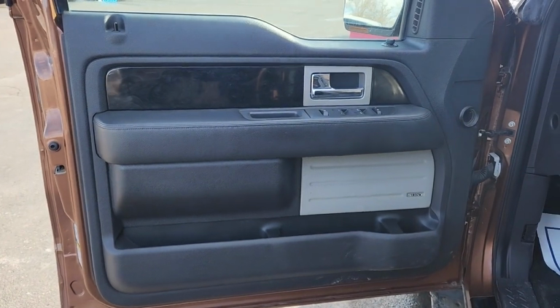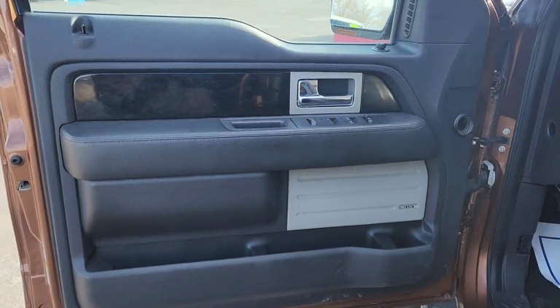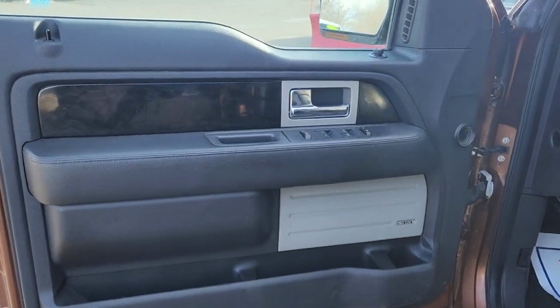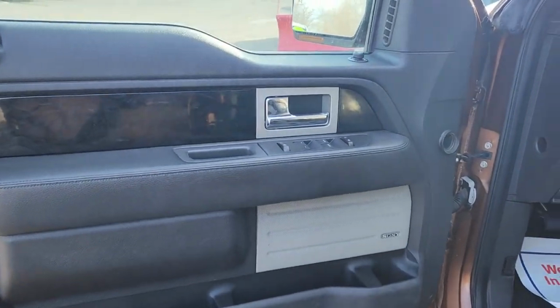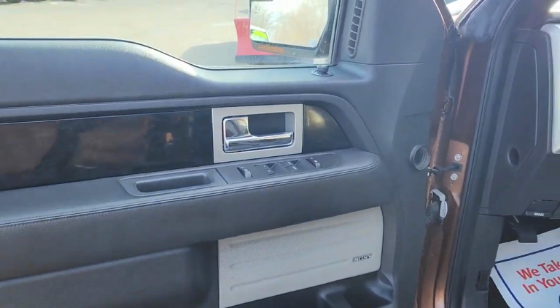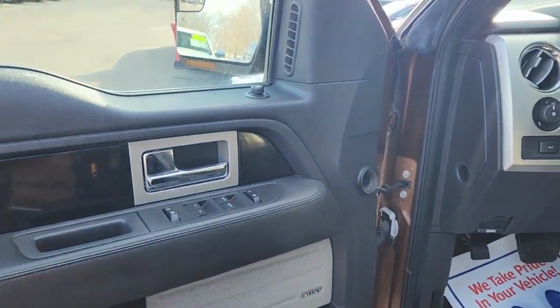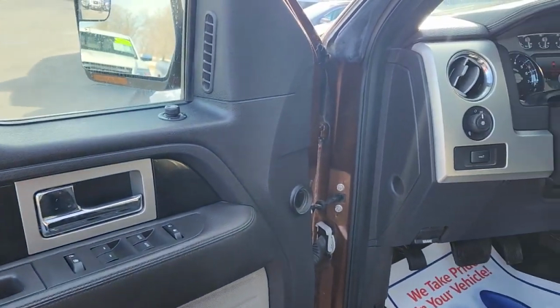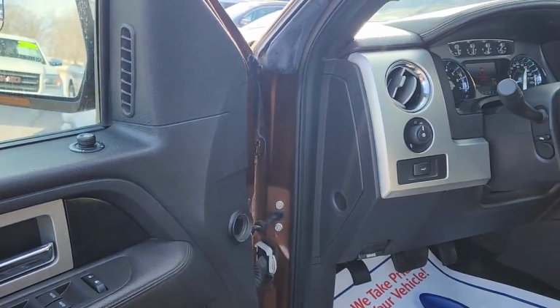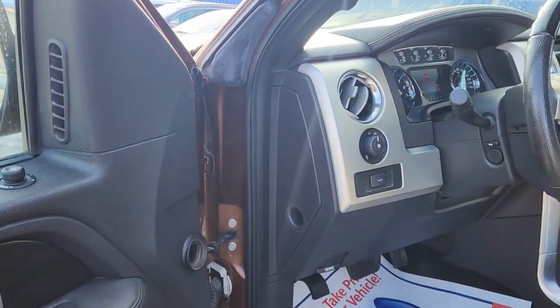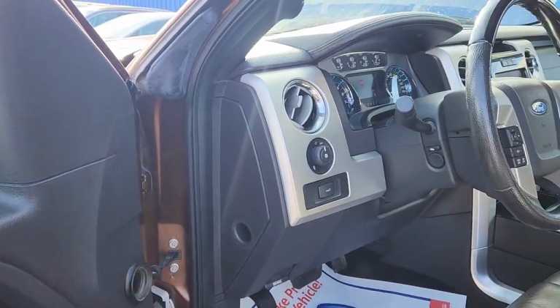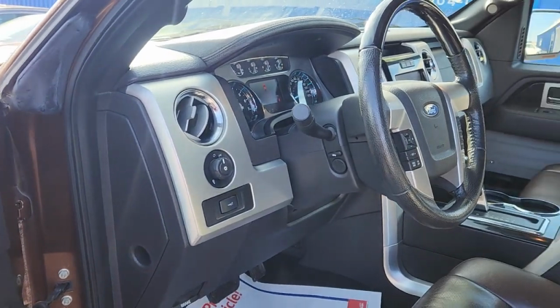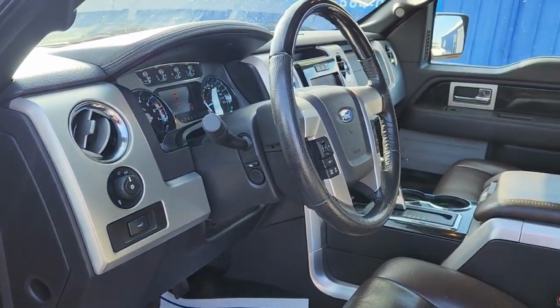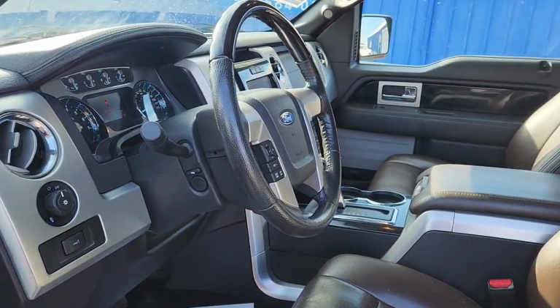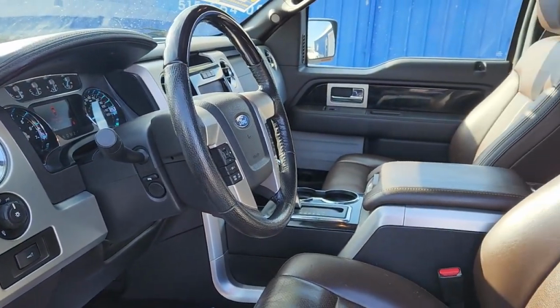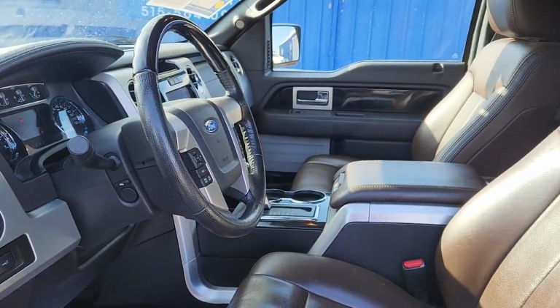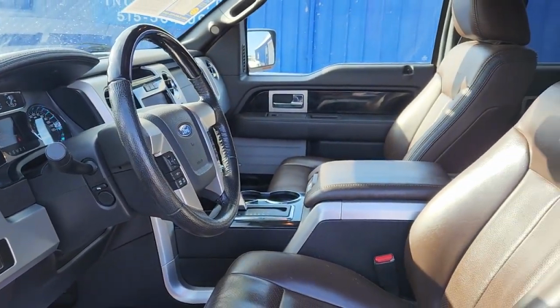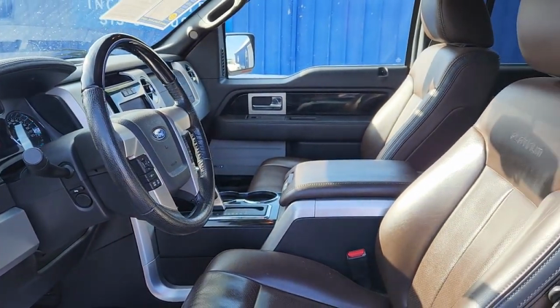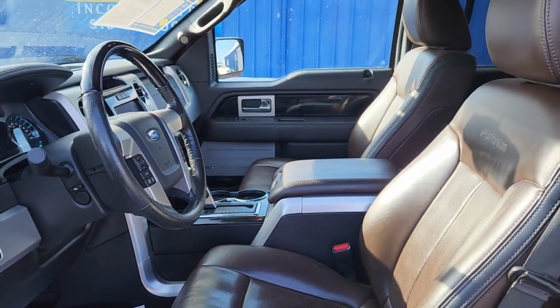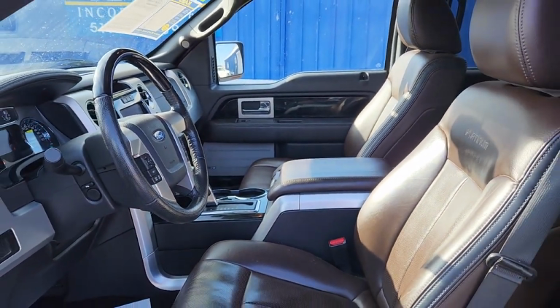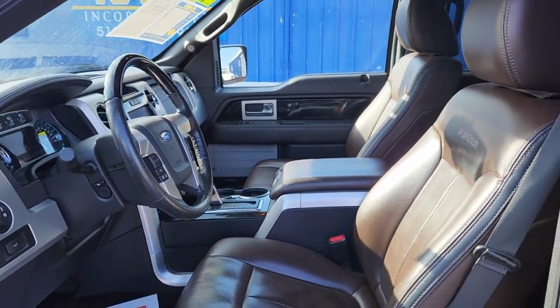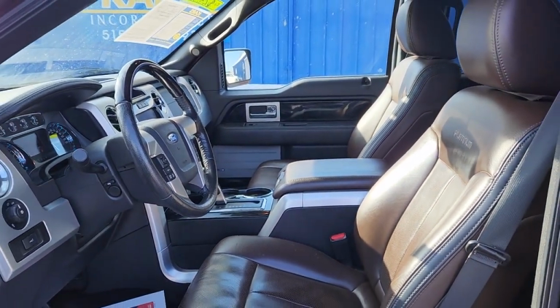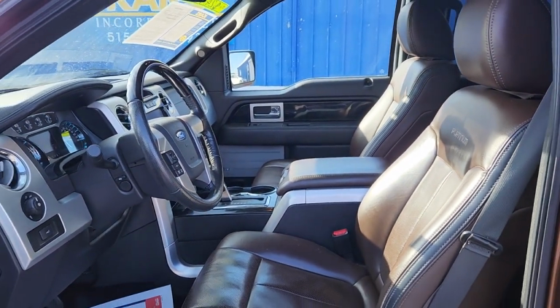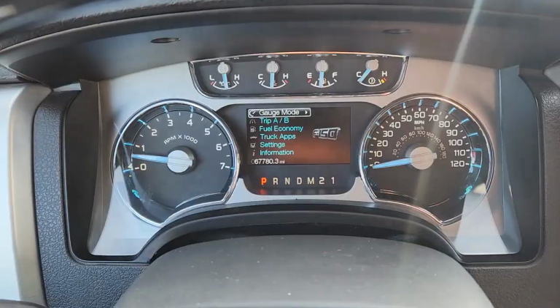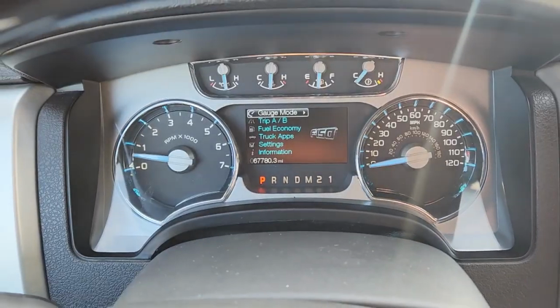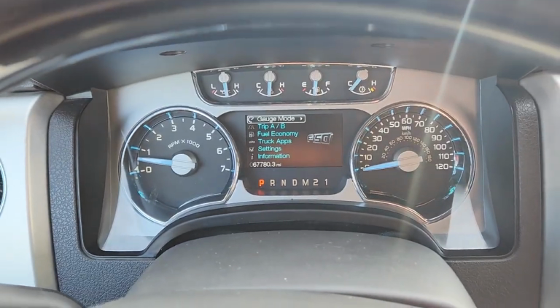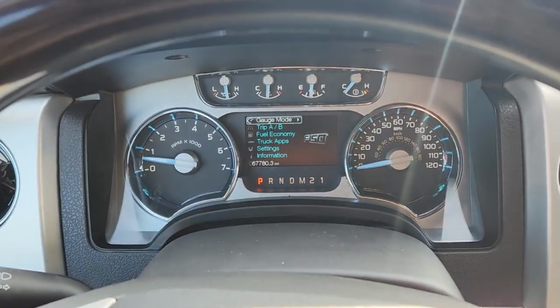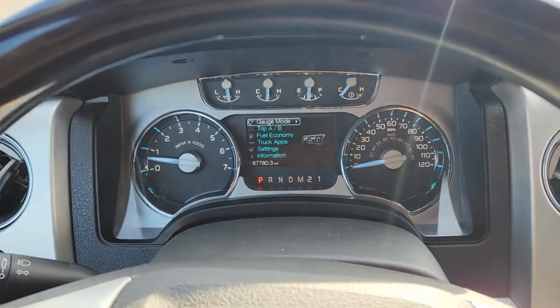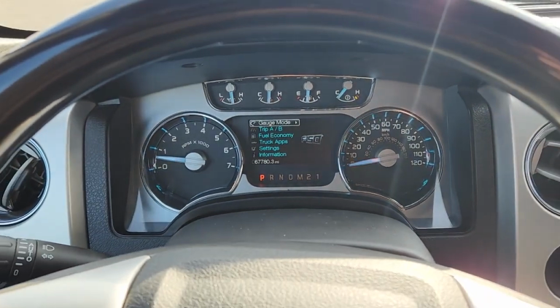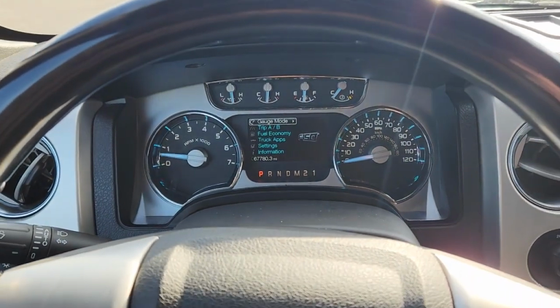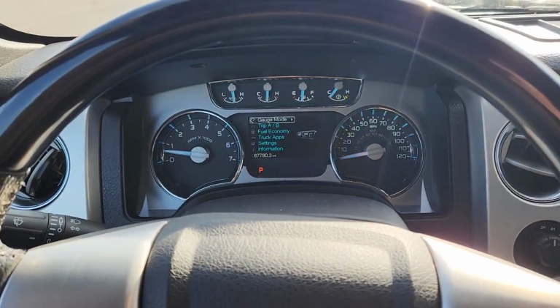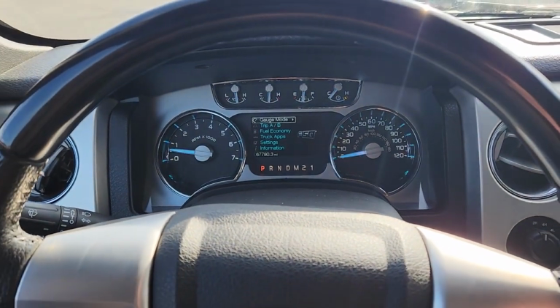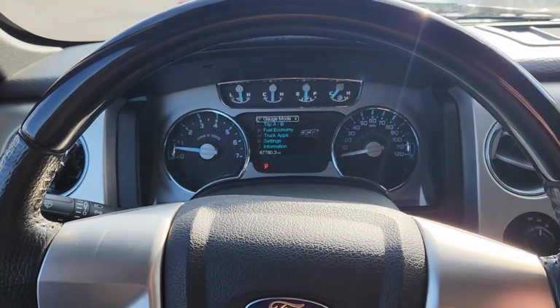Keyless entry, 4-wheel drive, tire pressure monitoring system, stability control, pass-through rear seat, traction control, tow hooks, intermittent wipers, passenger vanity mirror, conventional spare tire.